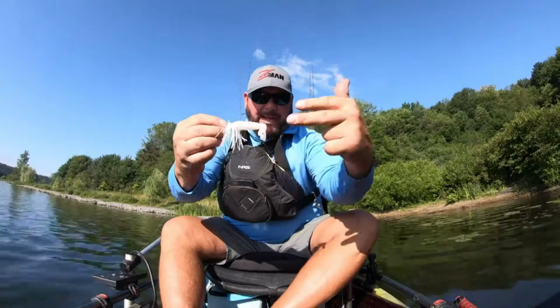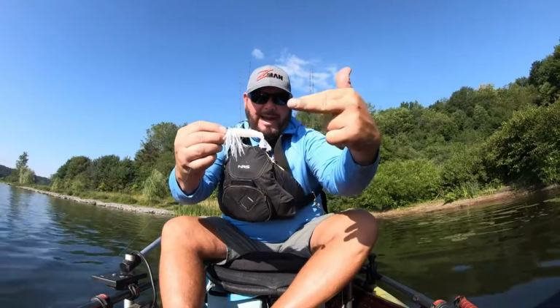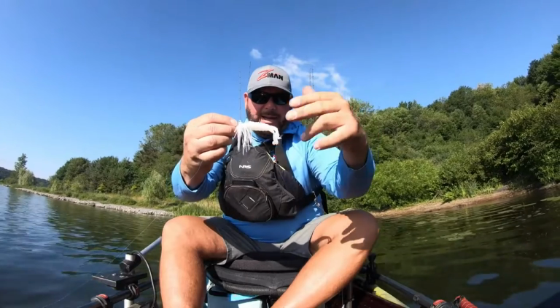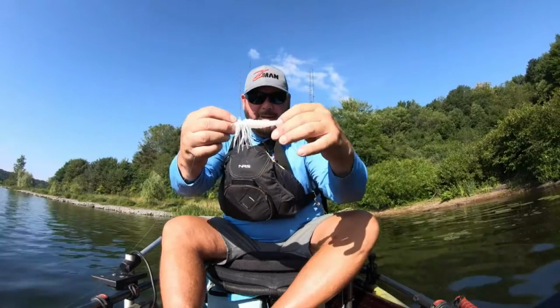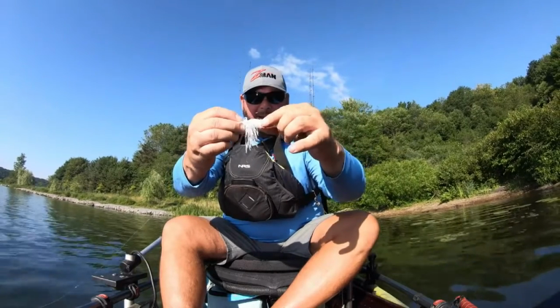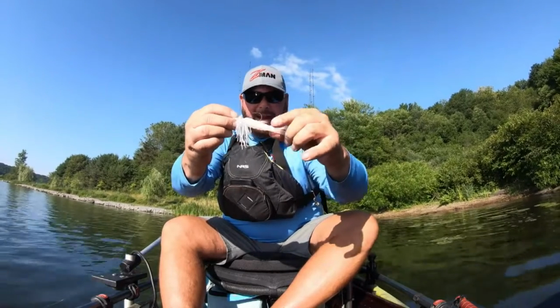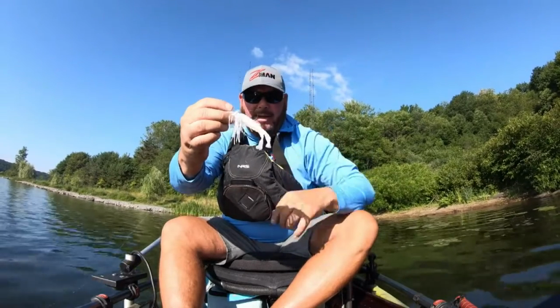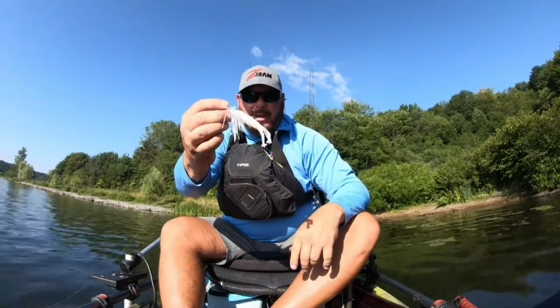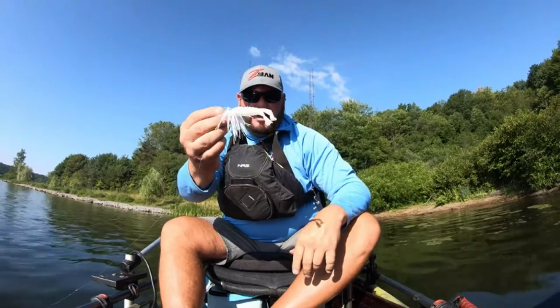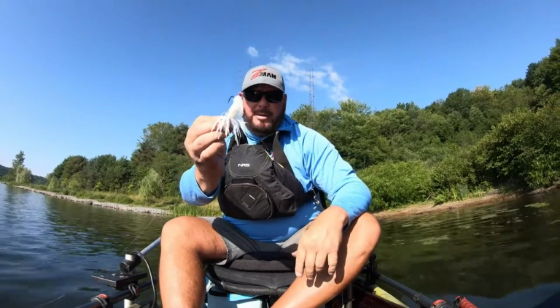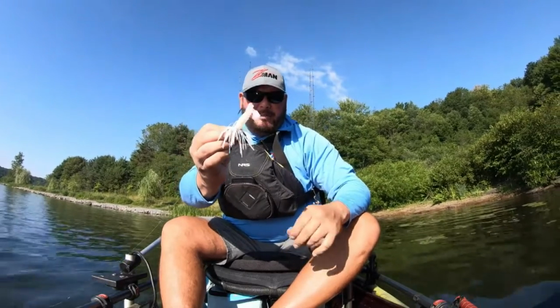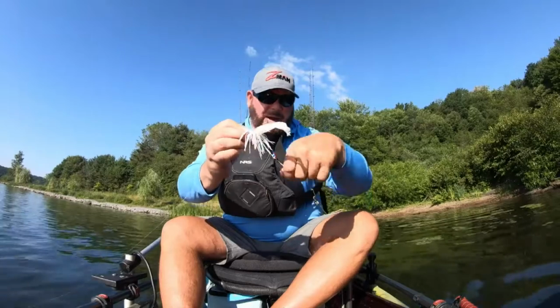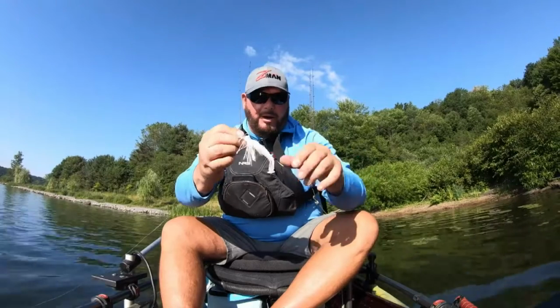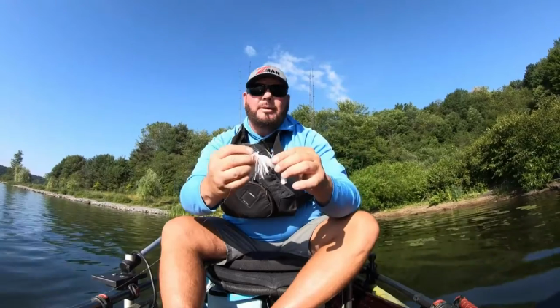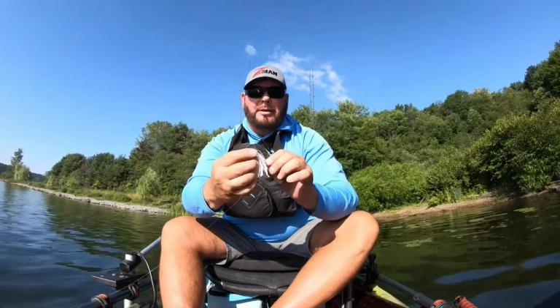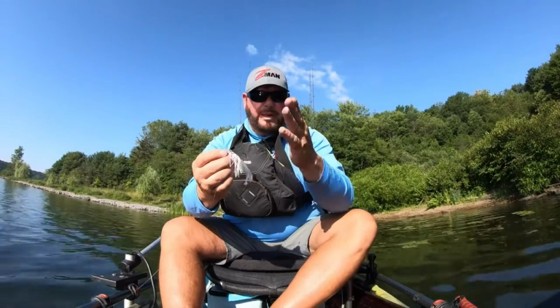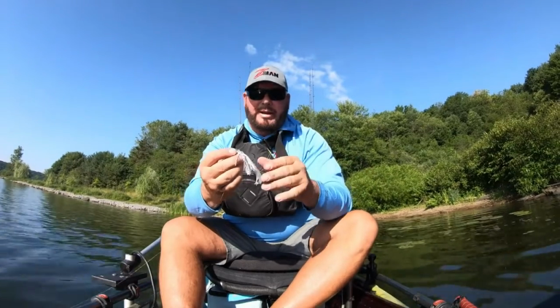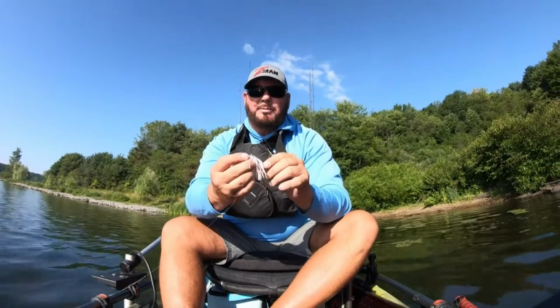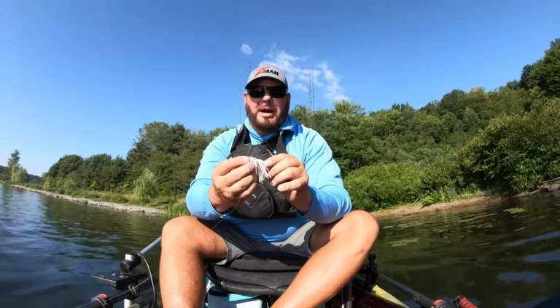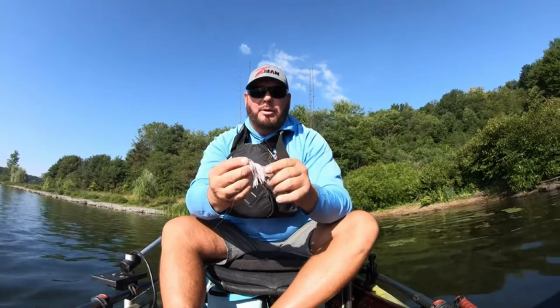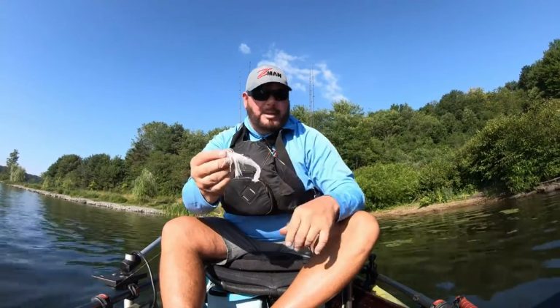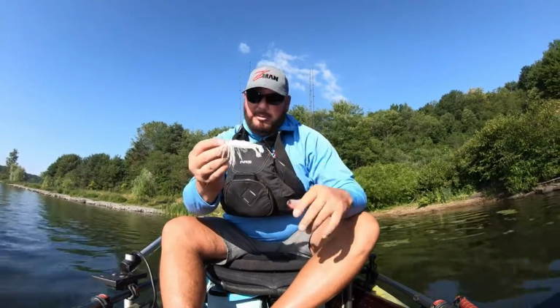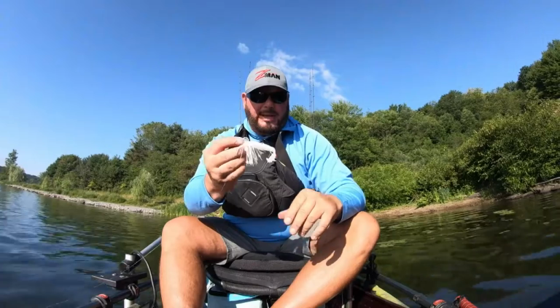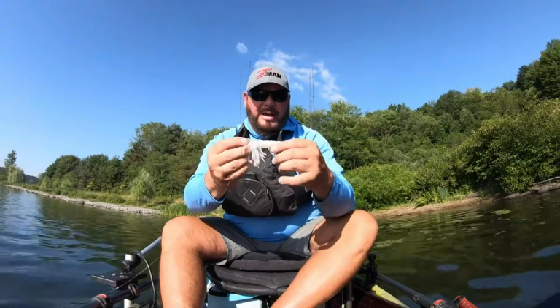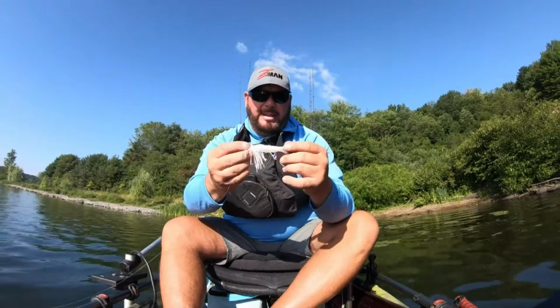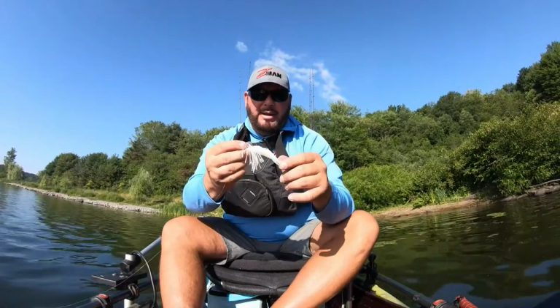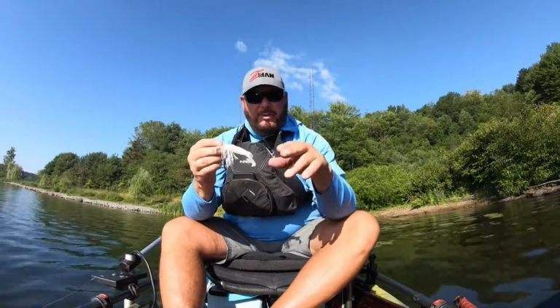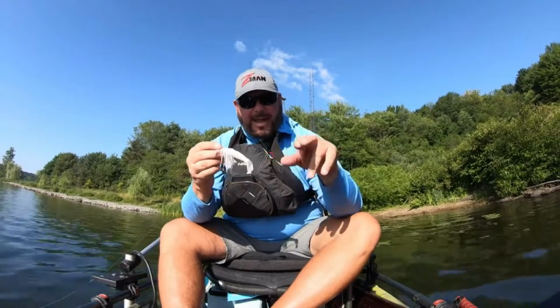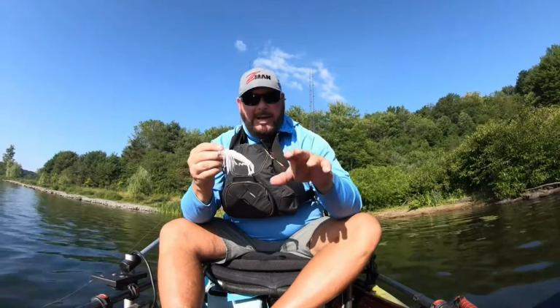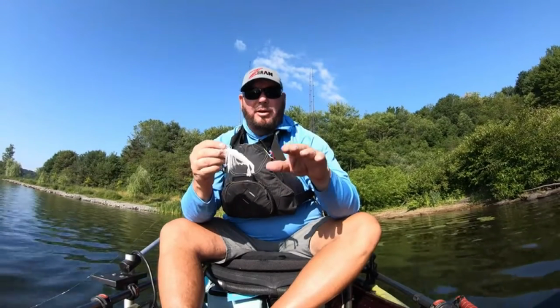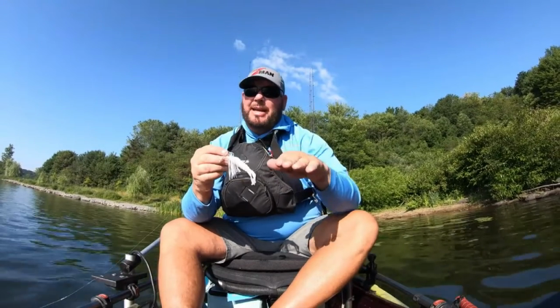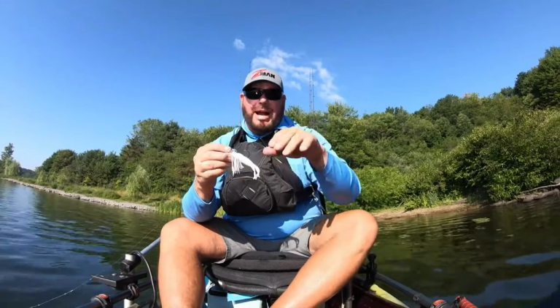I turn it sideways to give it that flipping action like a fin actually, and you just have to be careful how you run it. You want to get it straight up and down as much as possible, just put it on like you do any other time. If you run it flat, it tends to rise a little bit.